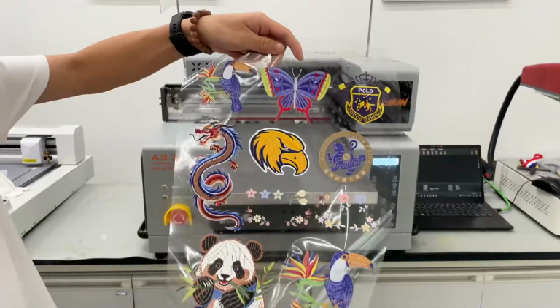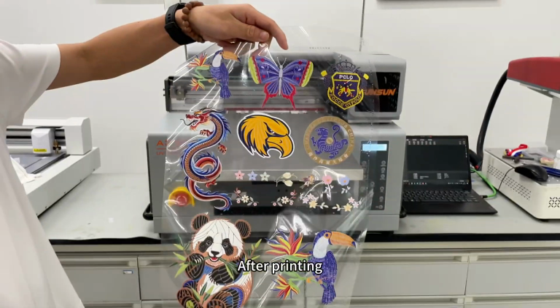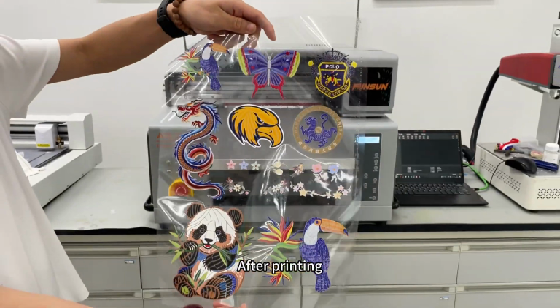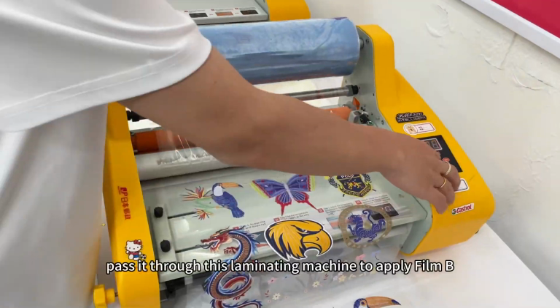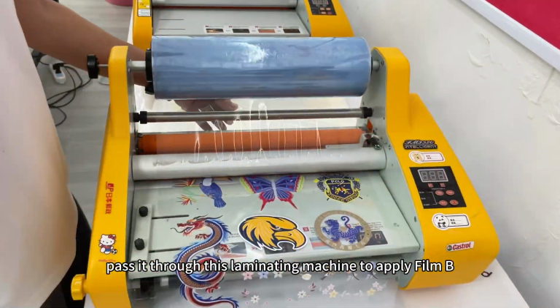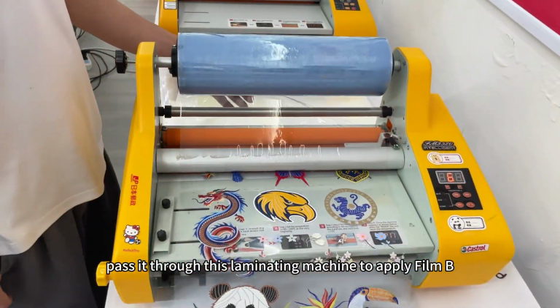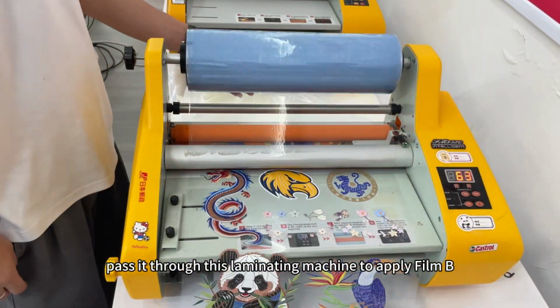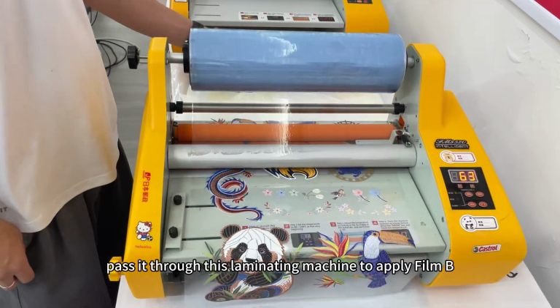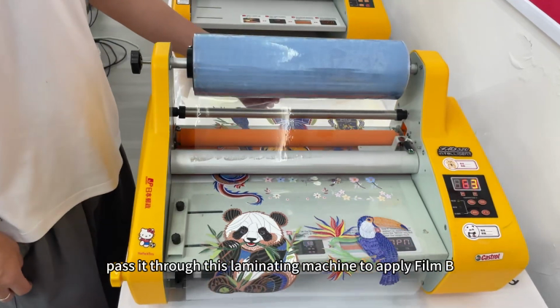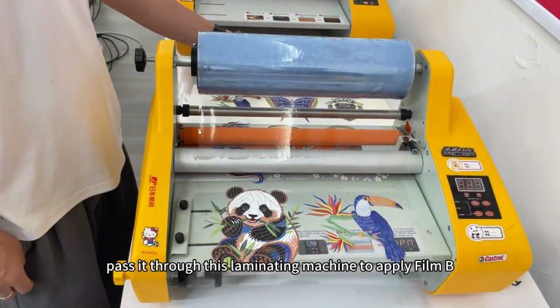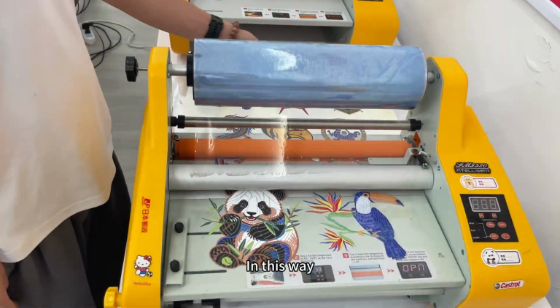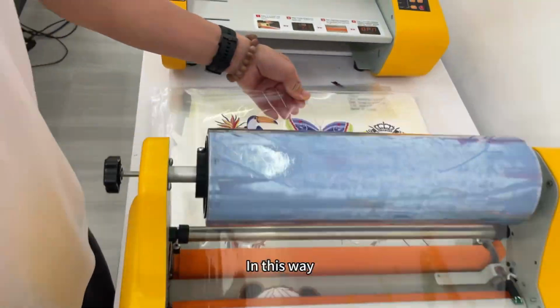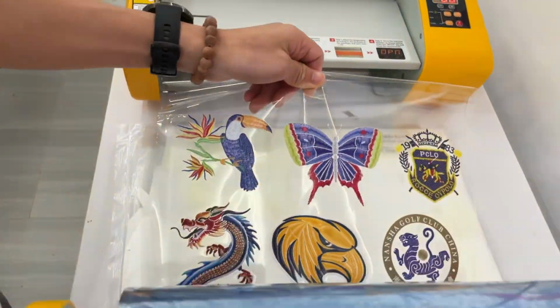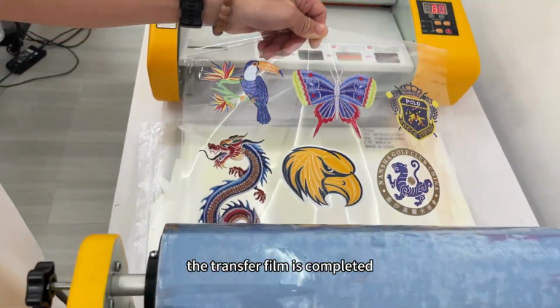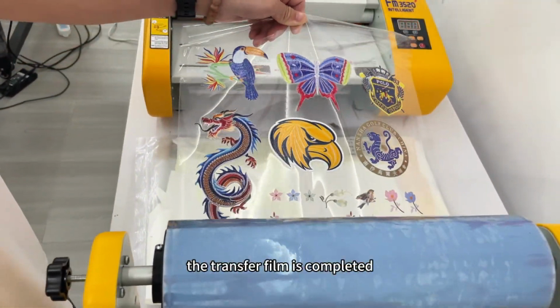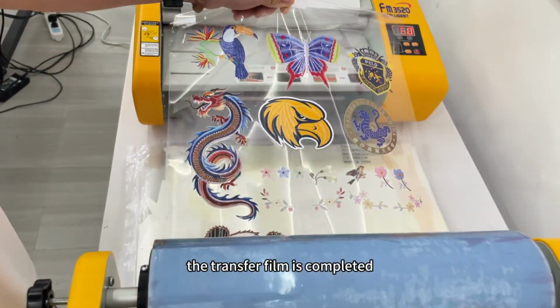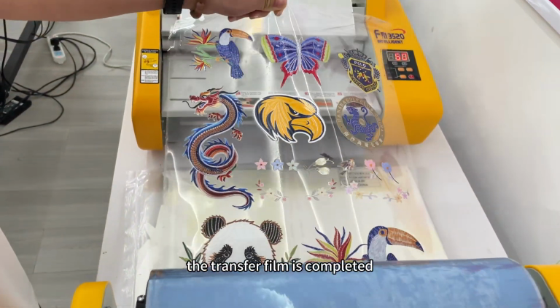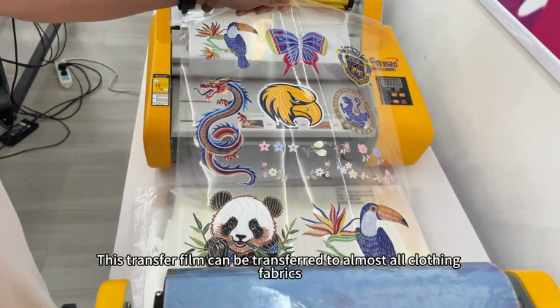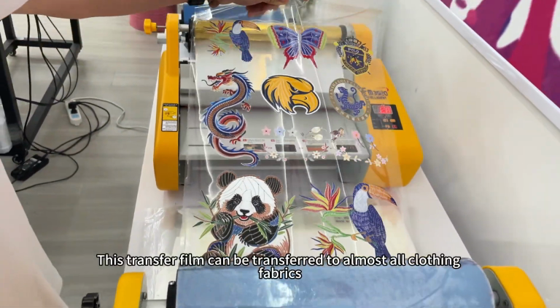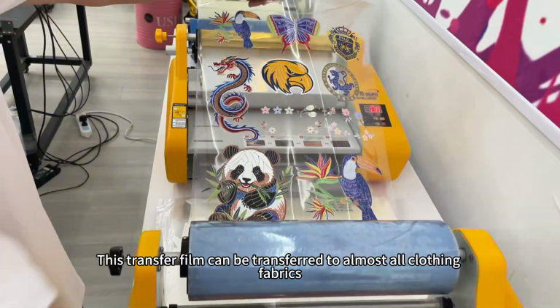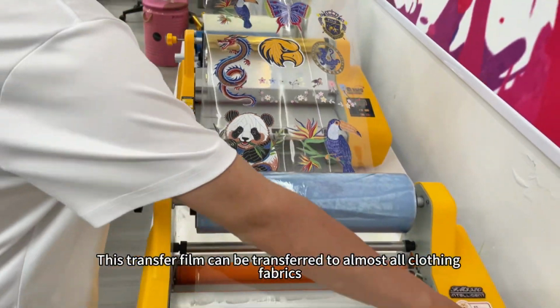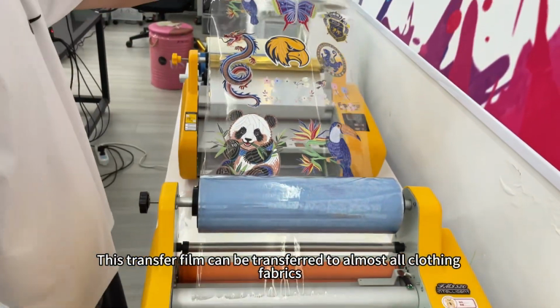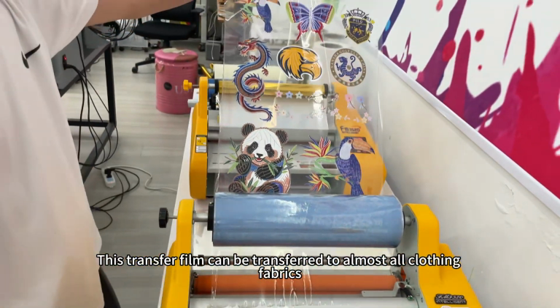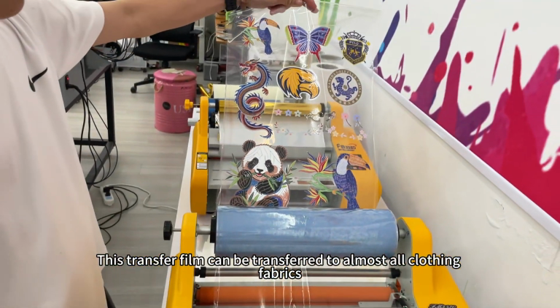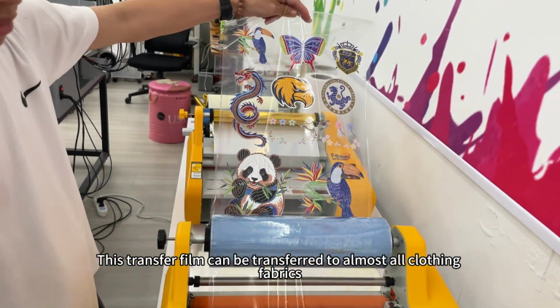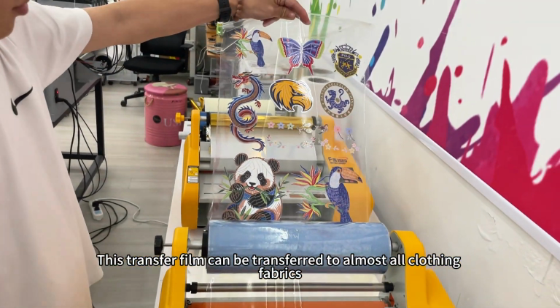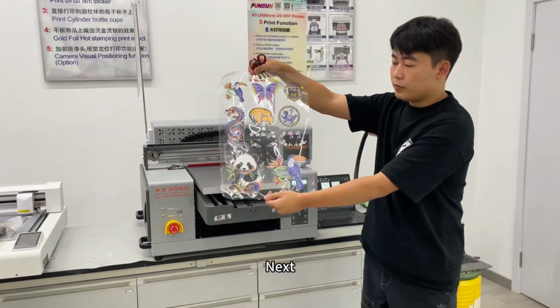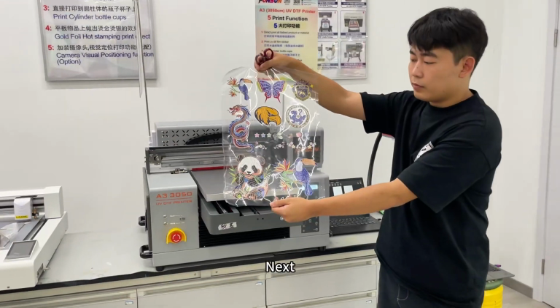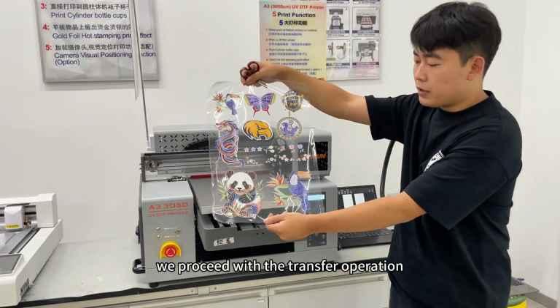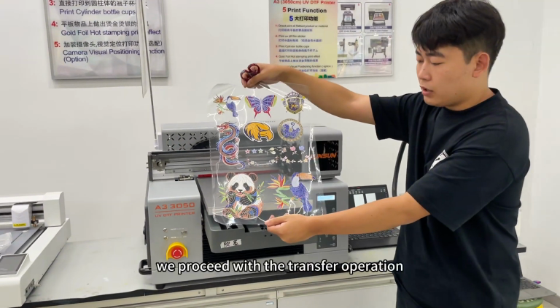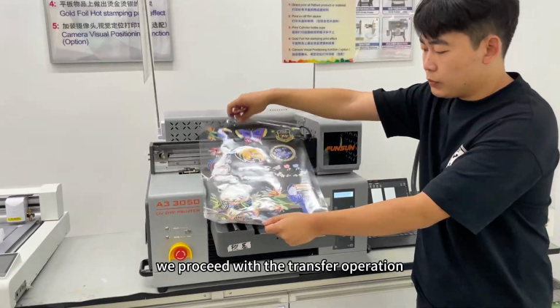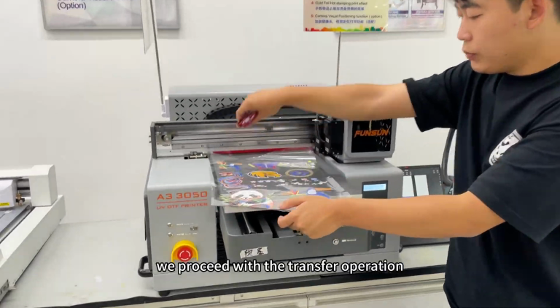After printing, pass it through this laminating machine to apply film B. In this way, the transfer film is completed. This transfer film can be transferred to almost all clothing fabrics. Next, we proceed with the transfer operation.